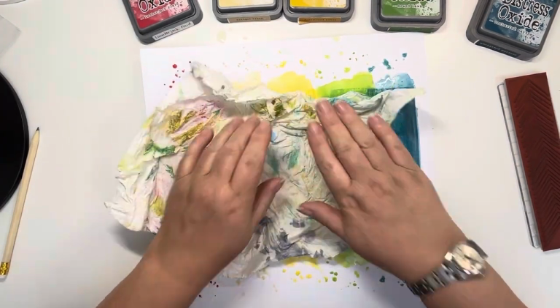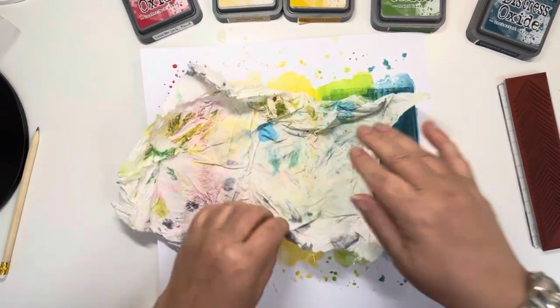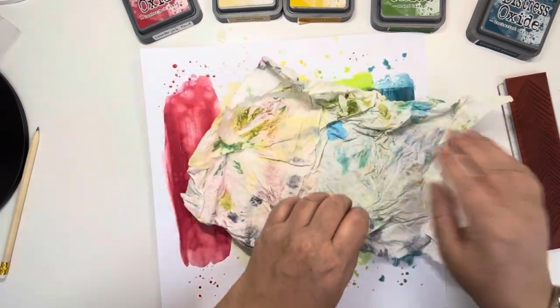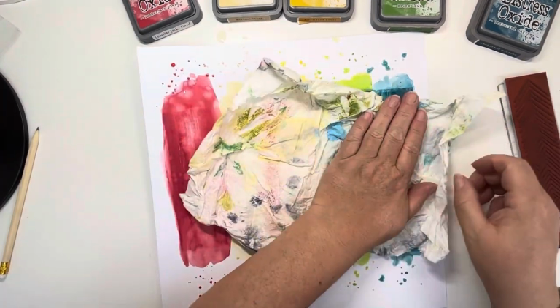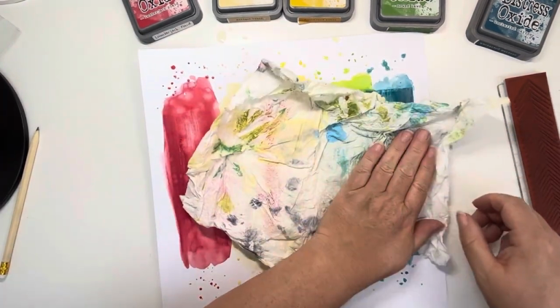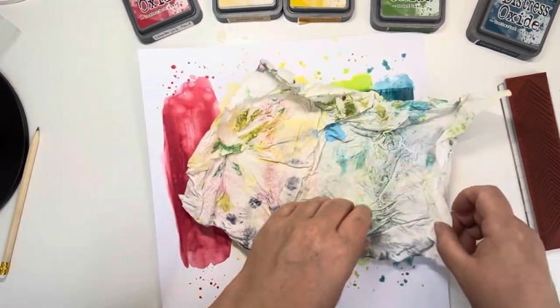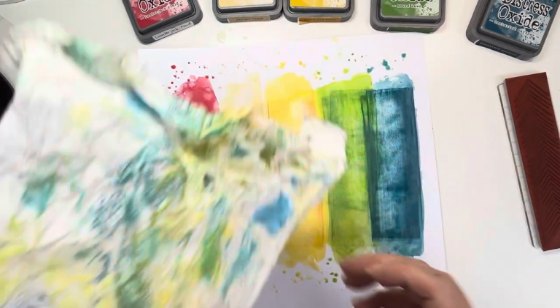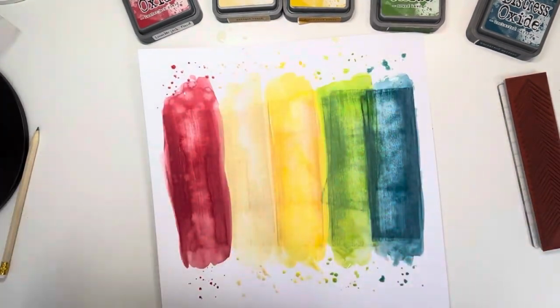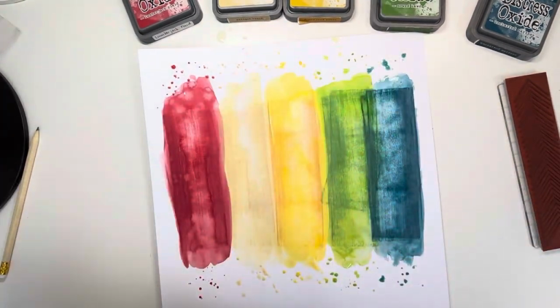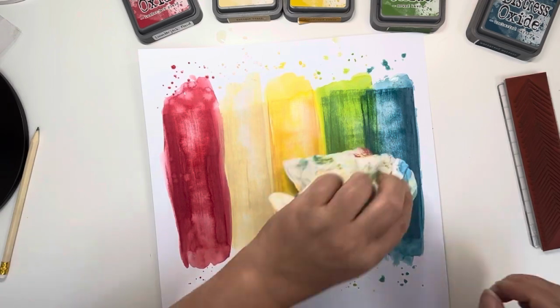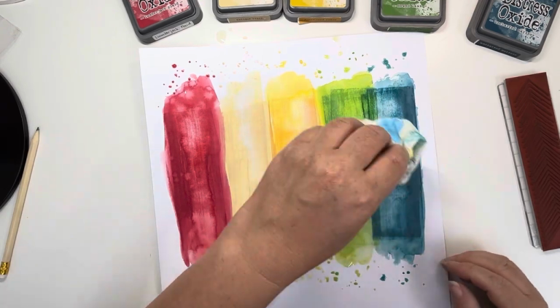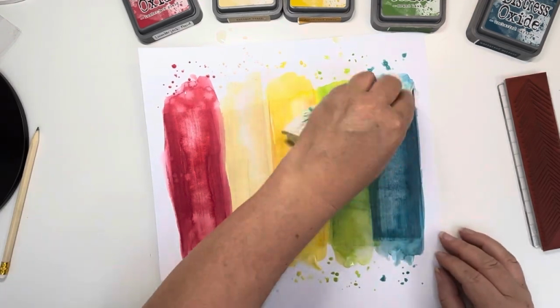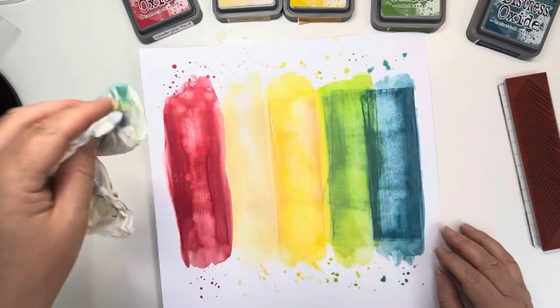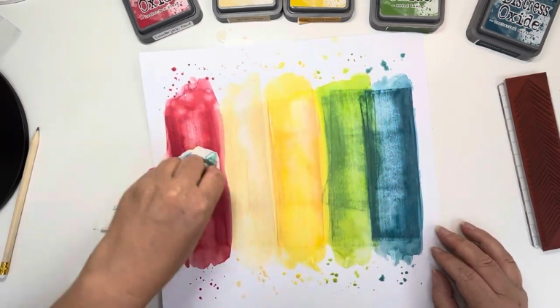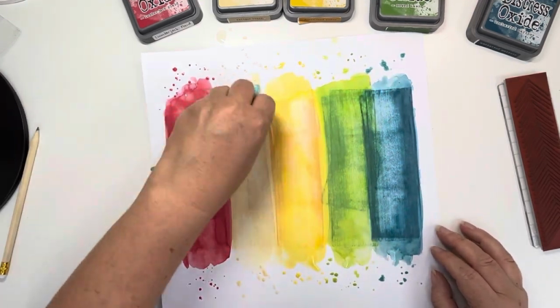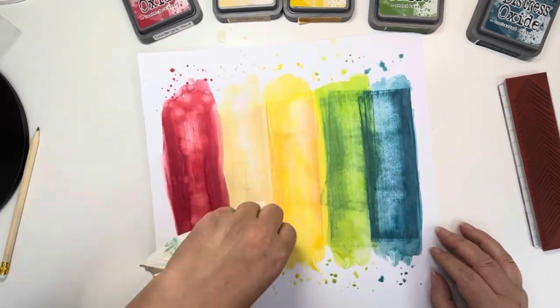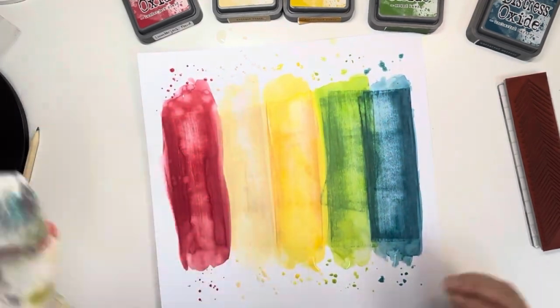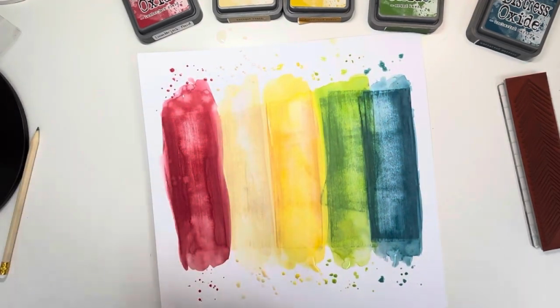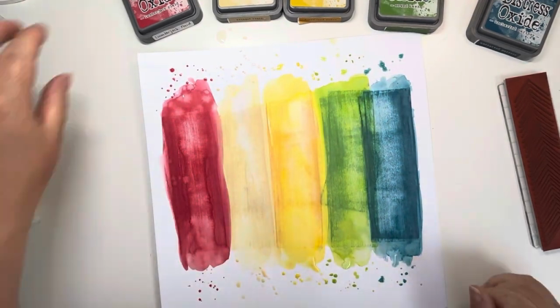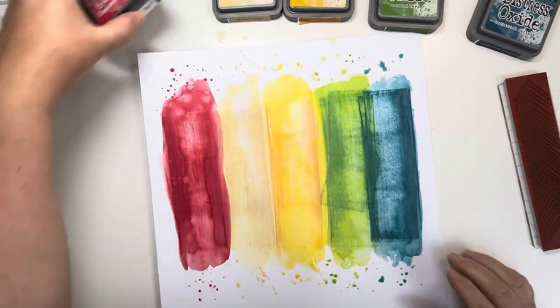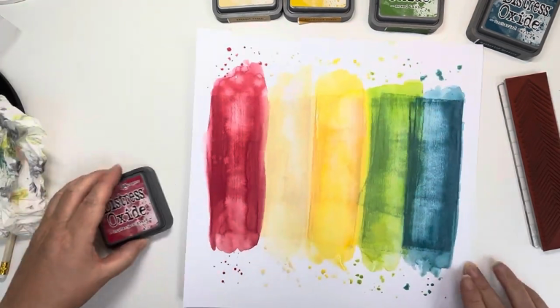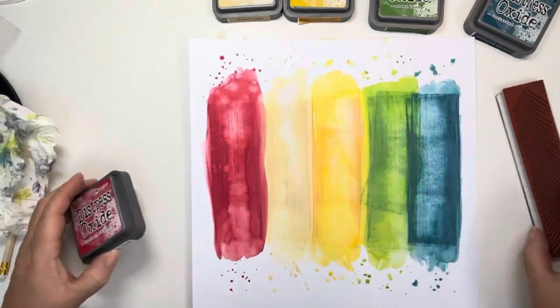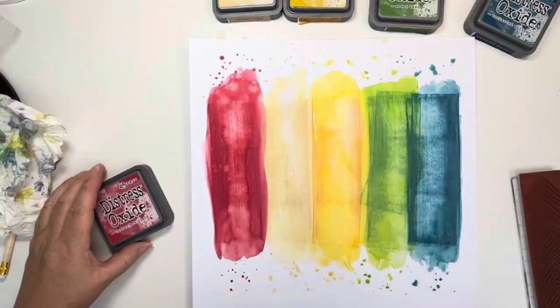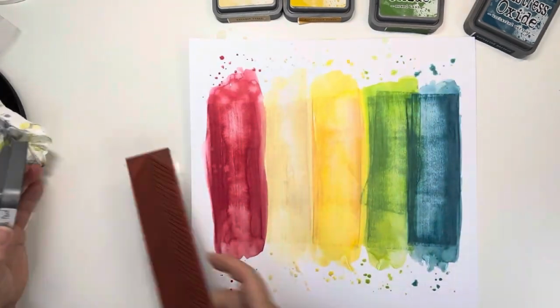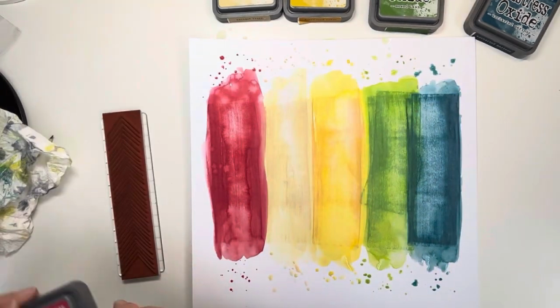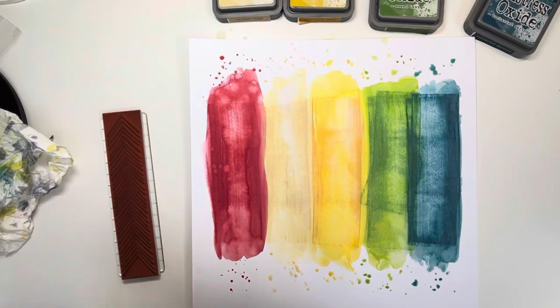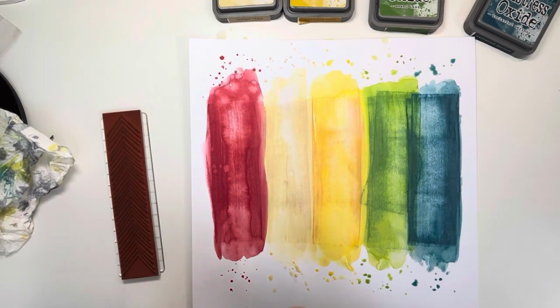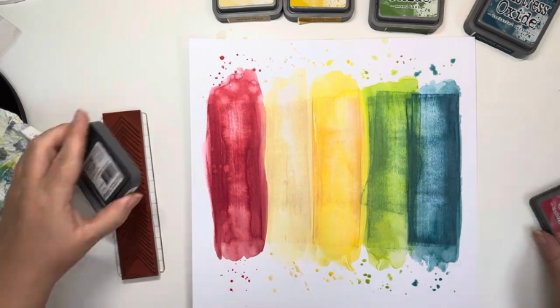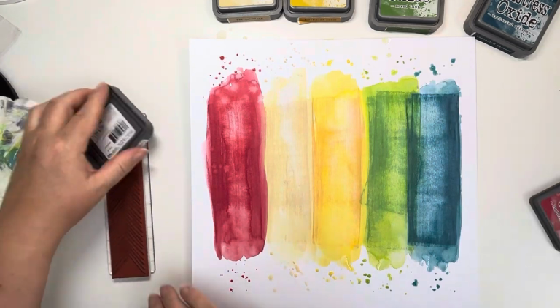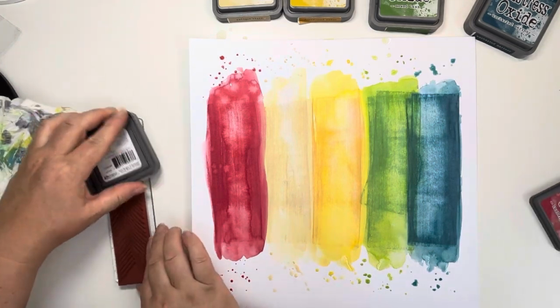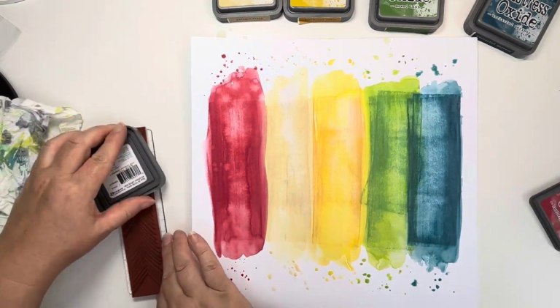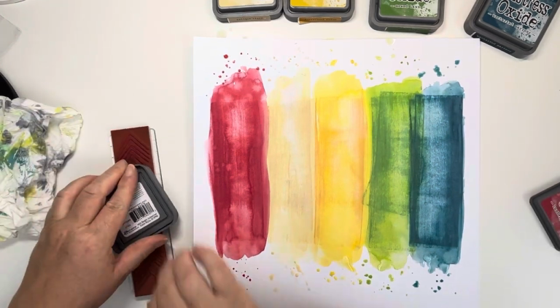I'm just going to blot up the excess water with this very dirty kitchen towel that I use for wiping off my brushes. And you can see how beautifully it's oxidising and blooming there.